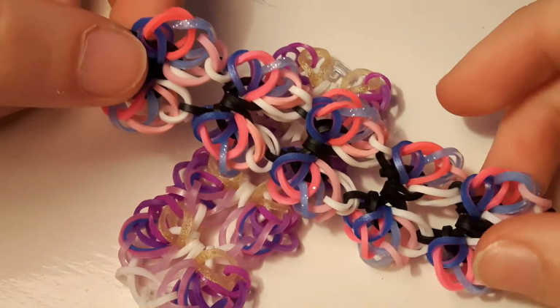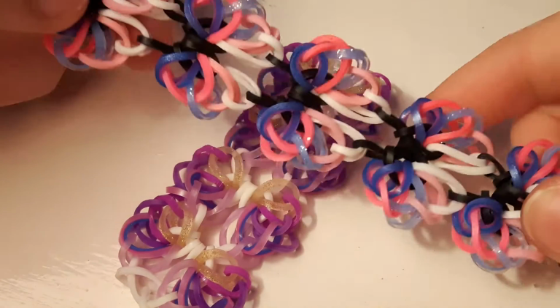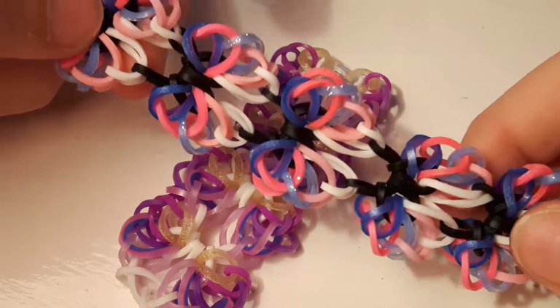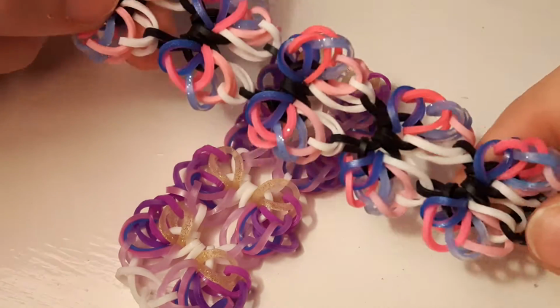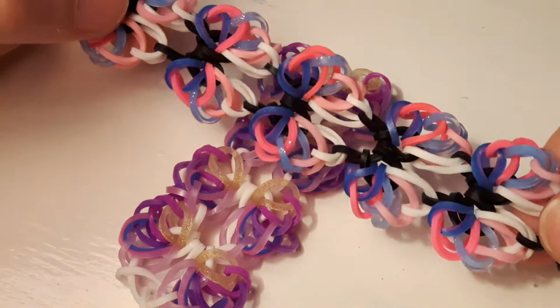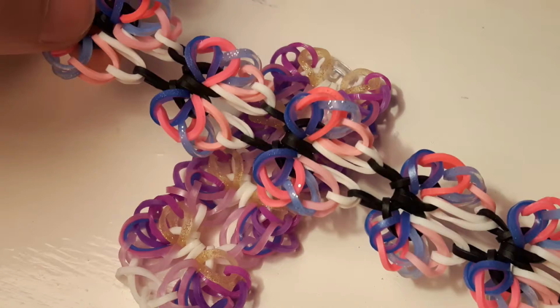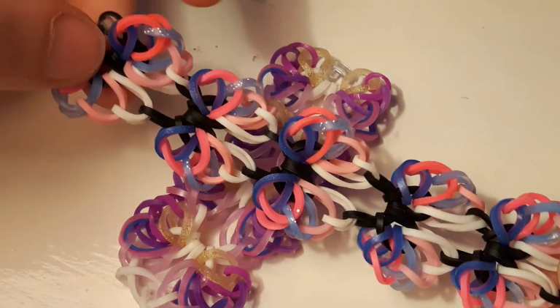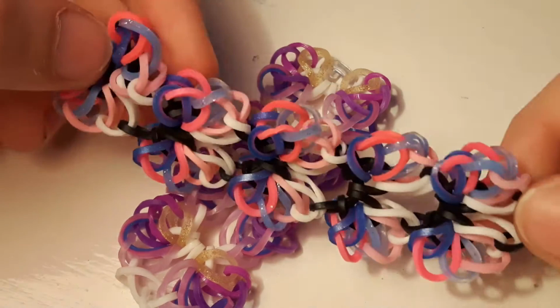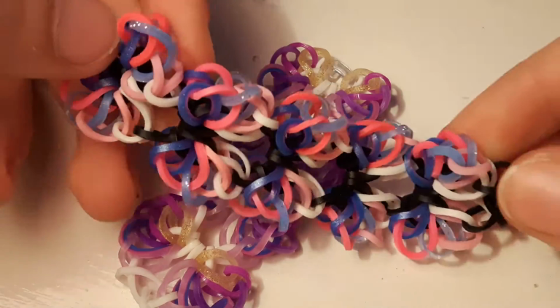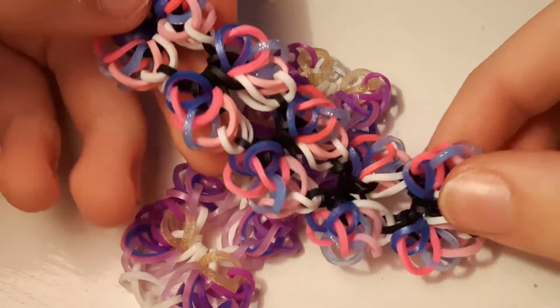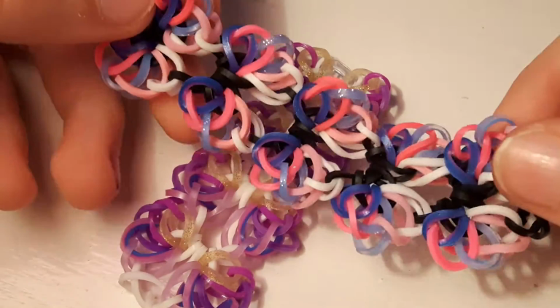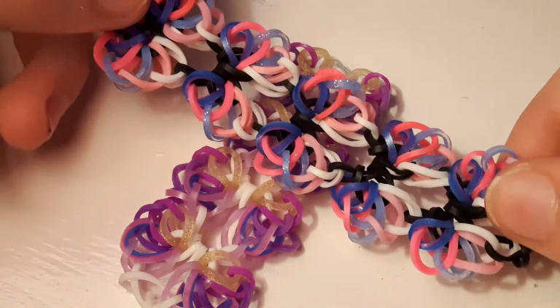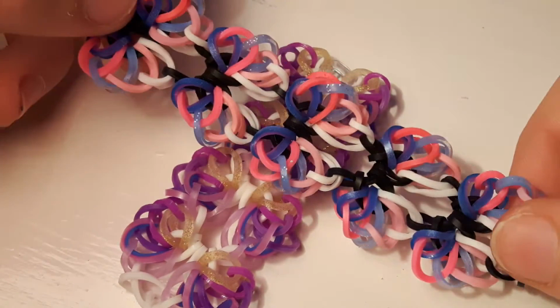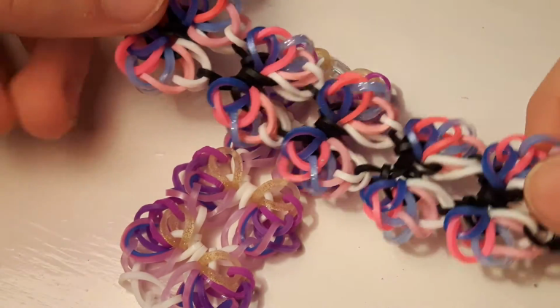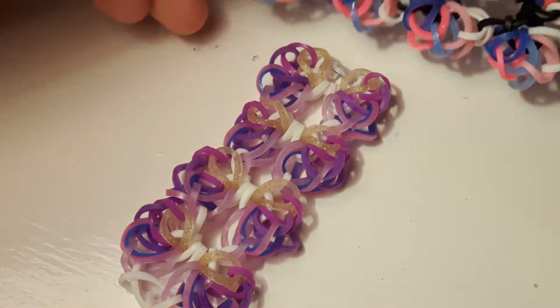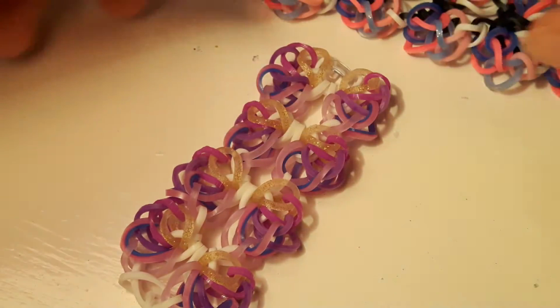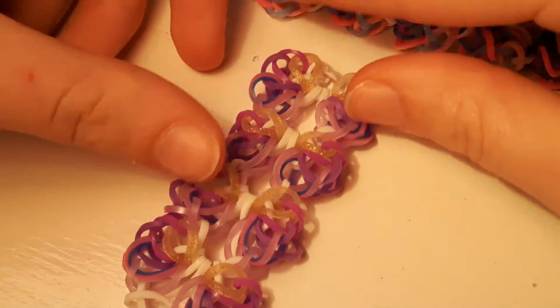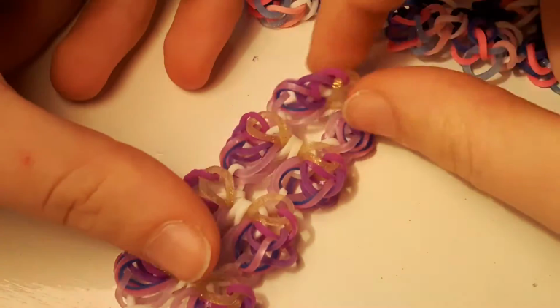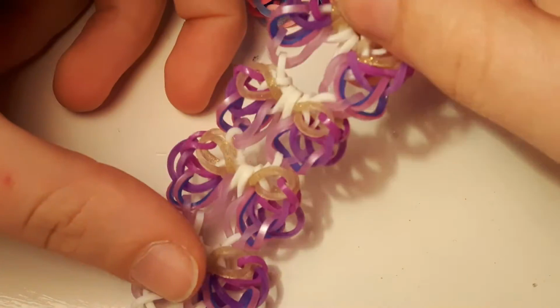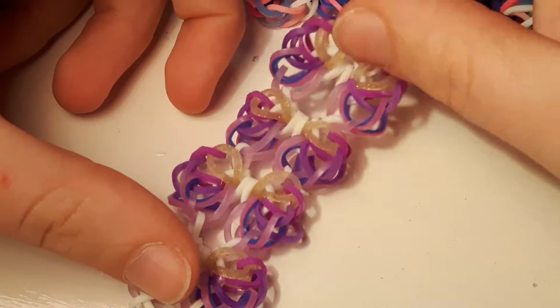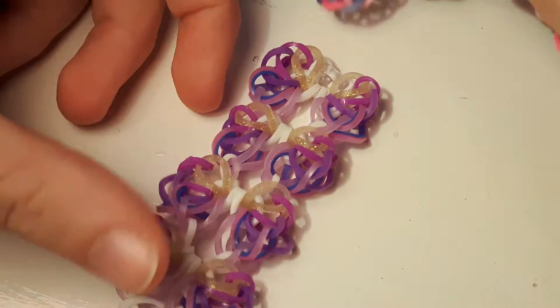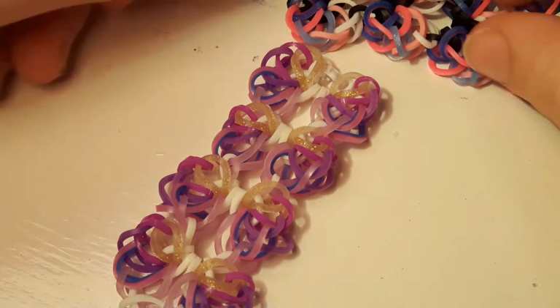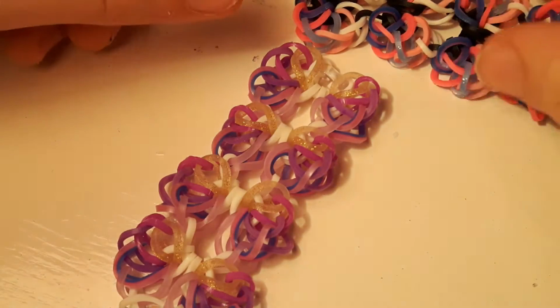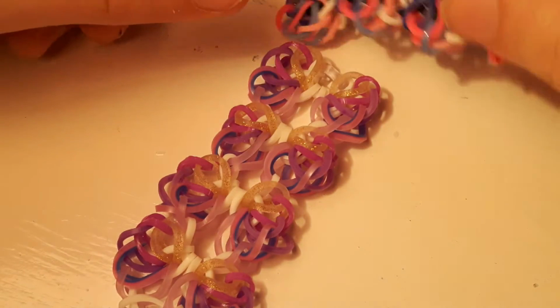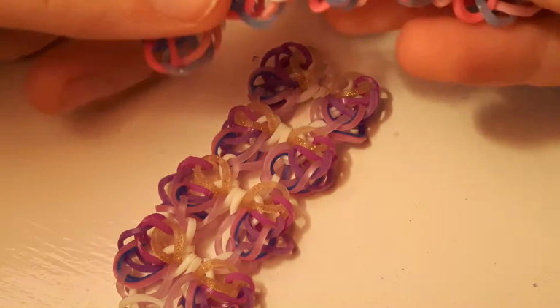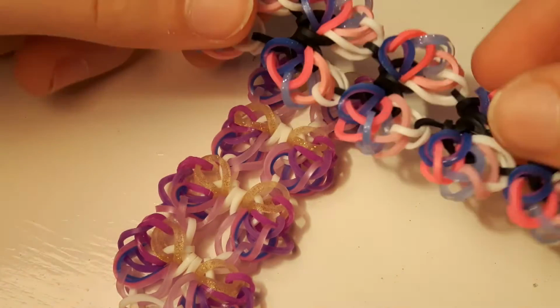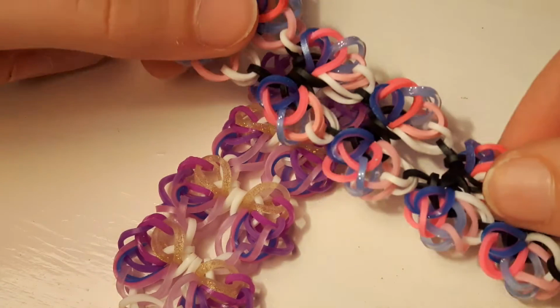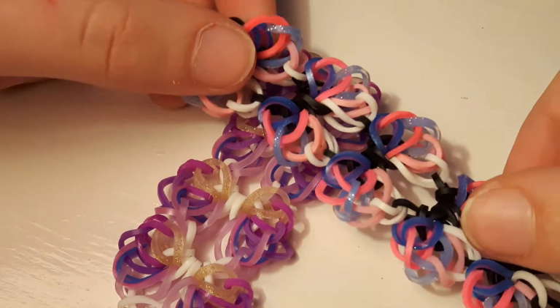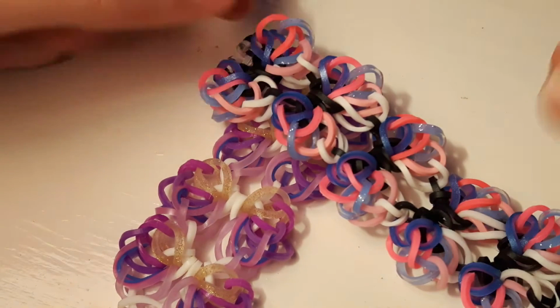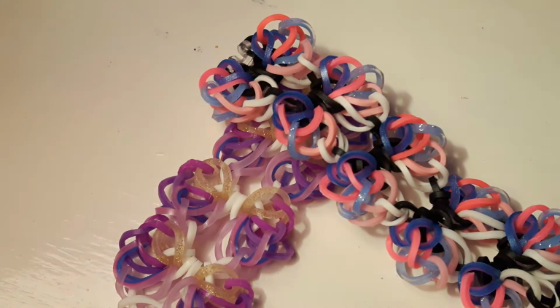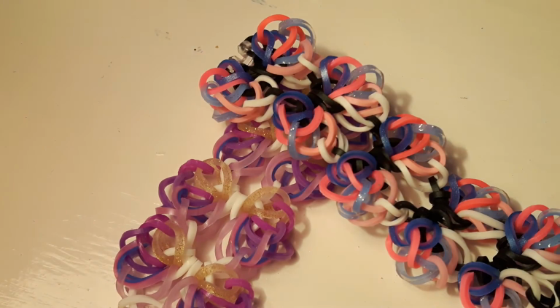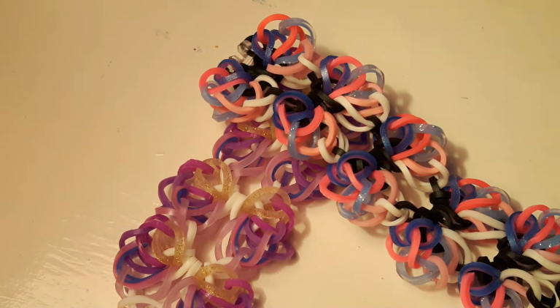This is the bracelet — it is made on a hook and this is the one I make in the tutorial. Here's my other one in the colors, so yeah, let's get on with the supplies needed.